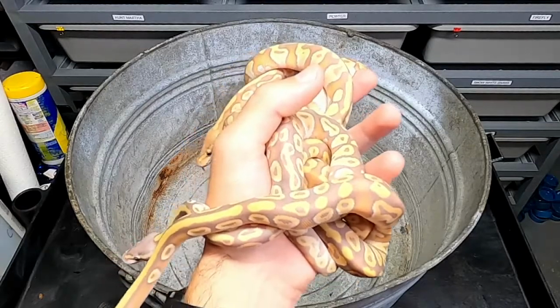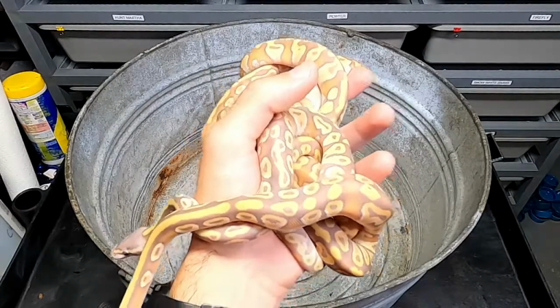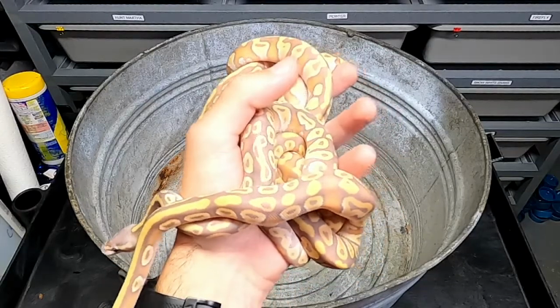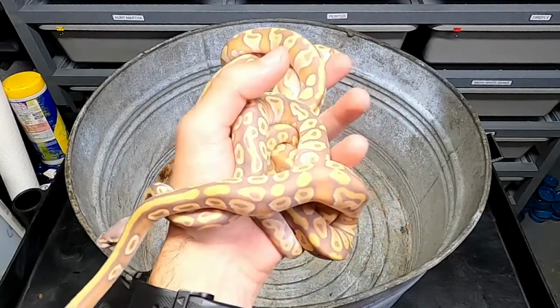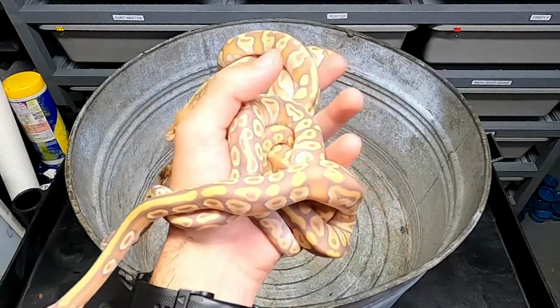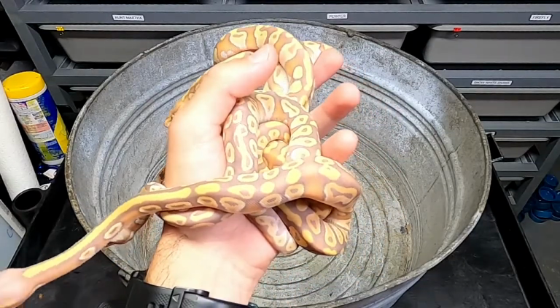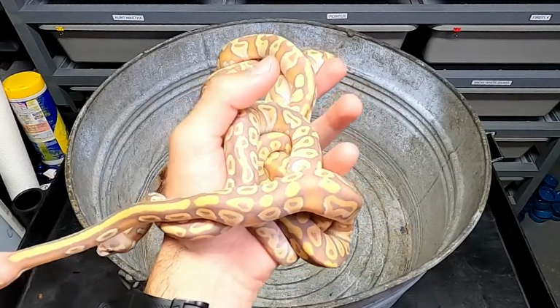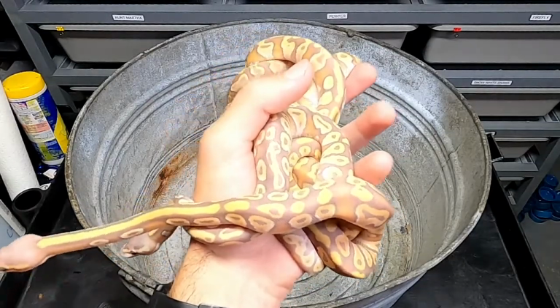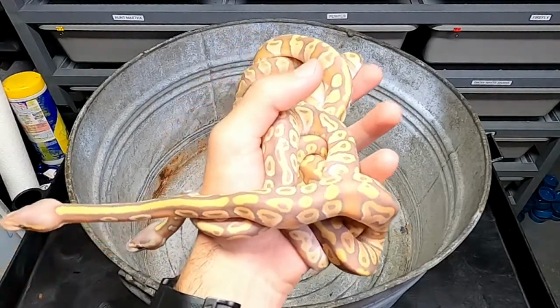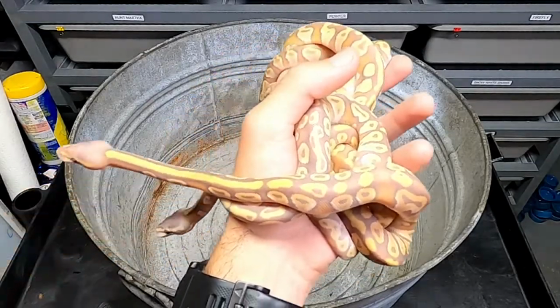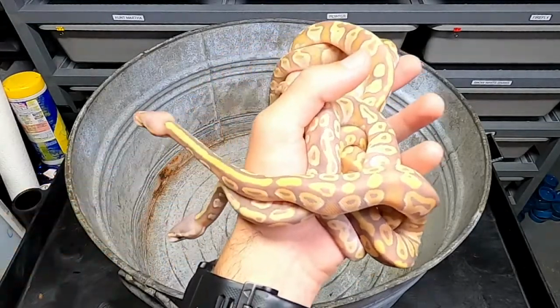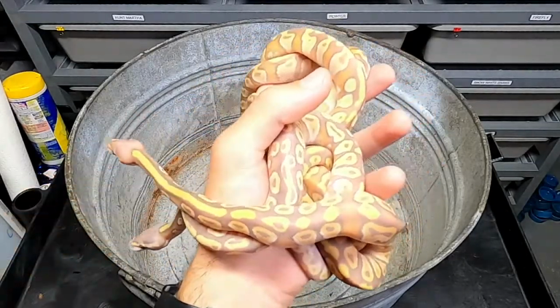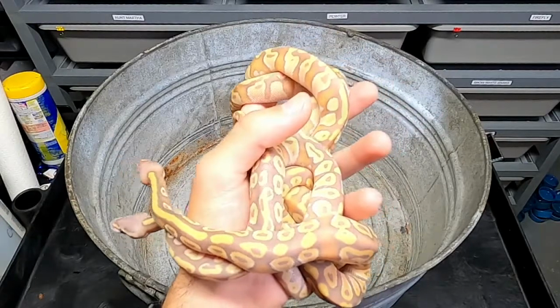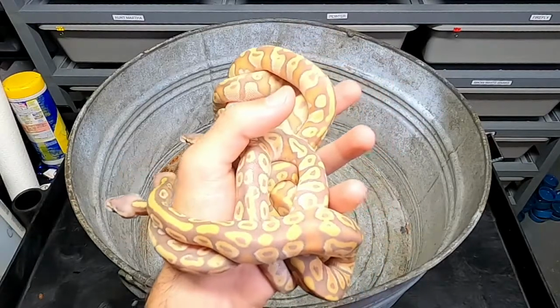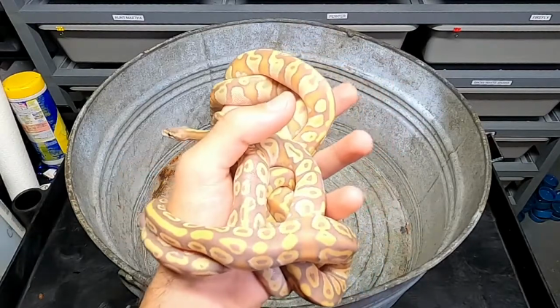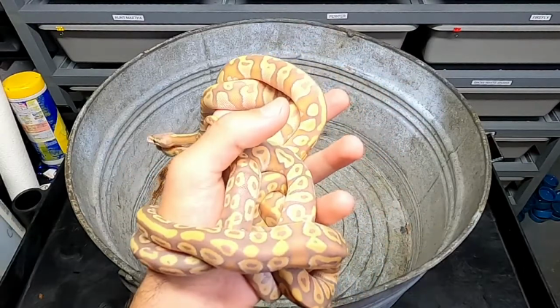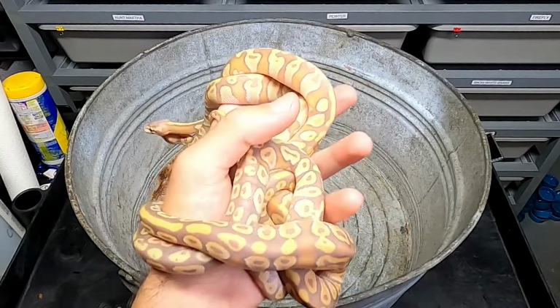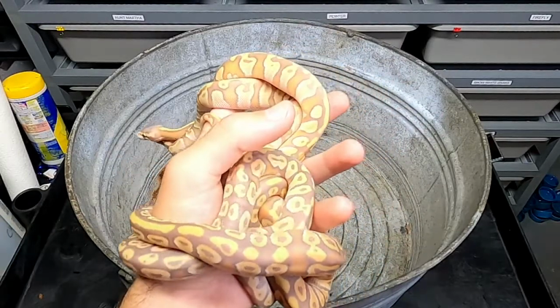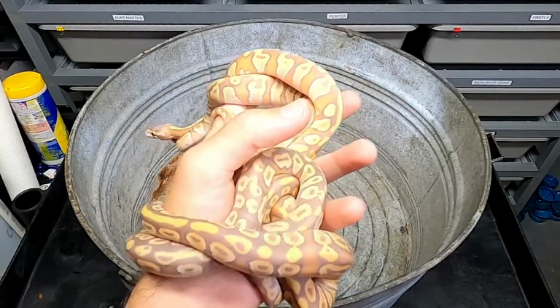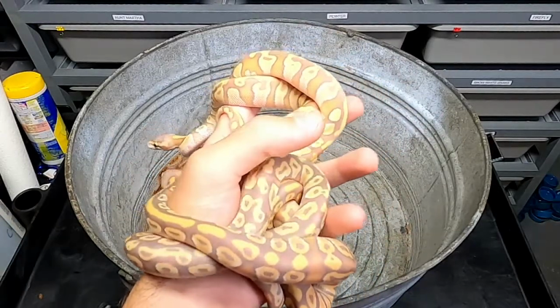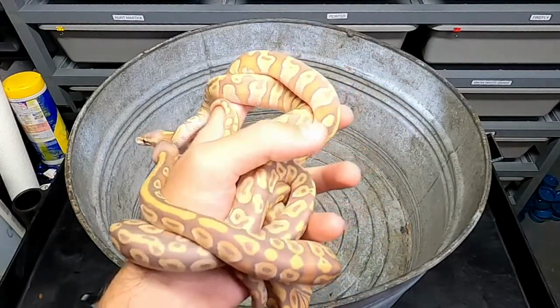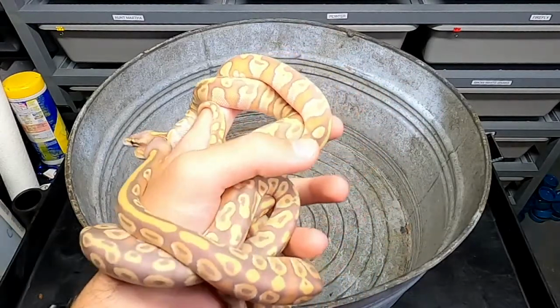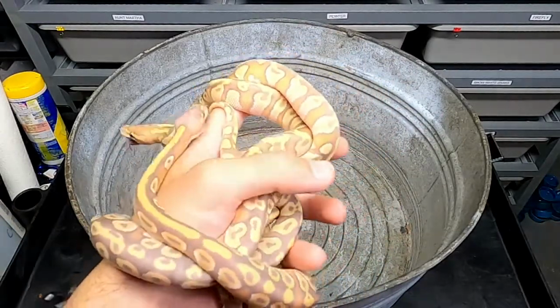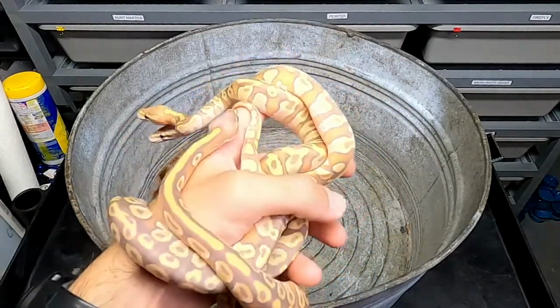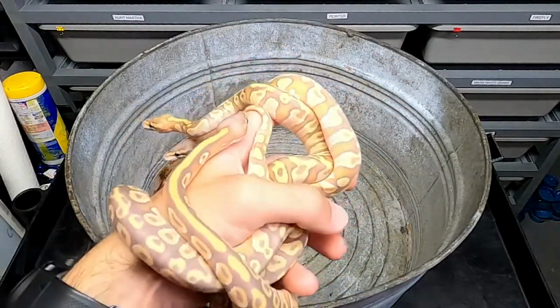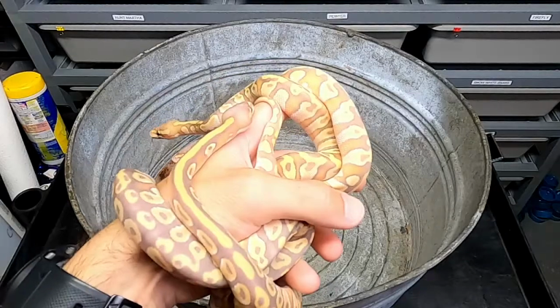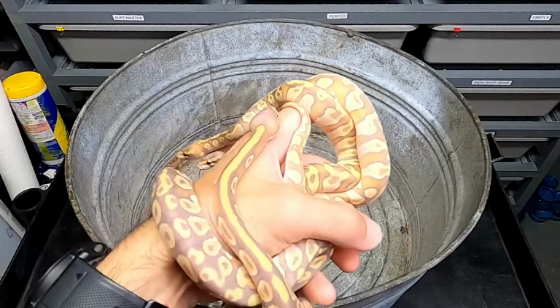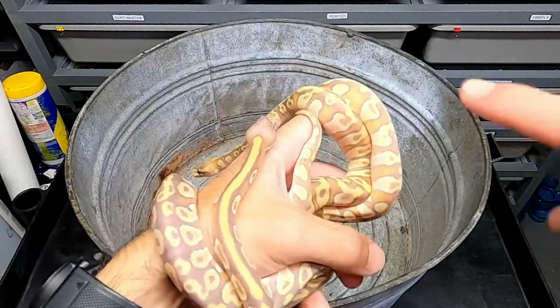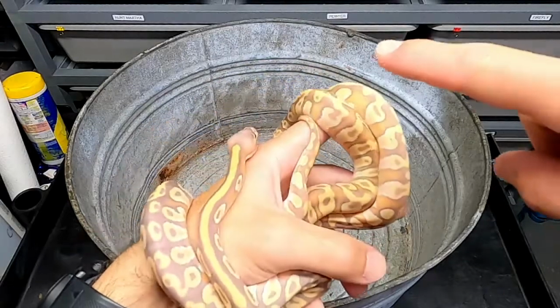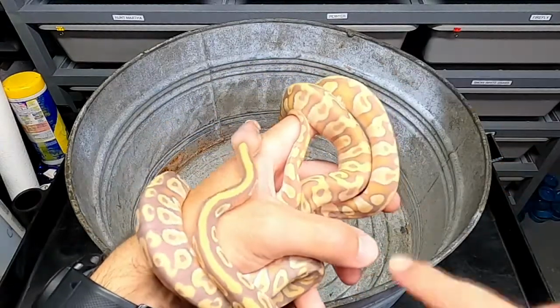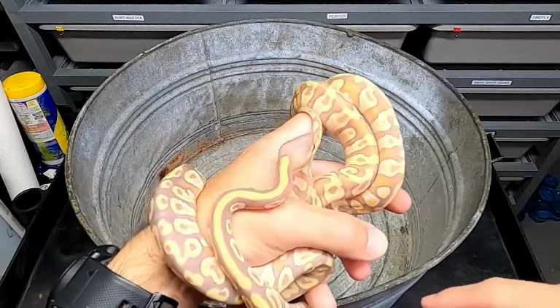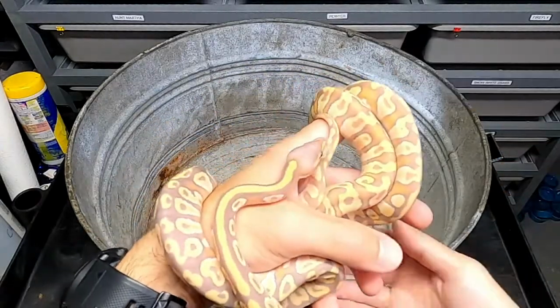But it's always best, when you're looking at a baby, to look for adults of the same genes and see what they look like when they're adults. Because if you look up a banana, they don't look anything like this.